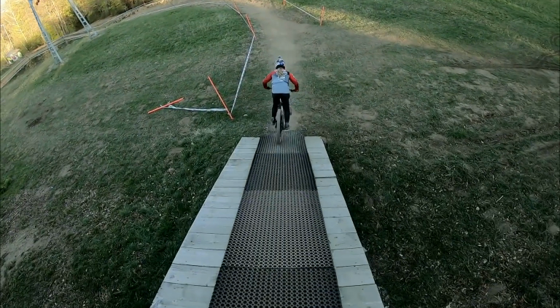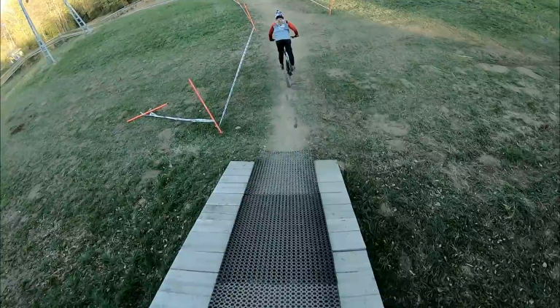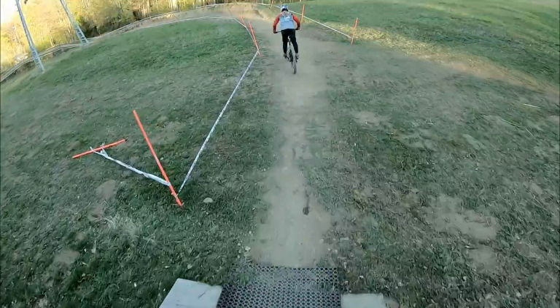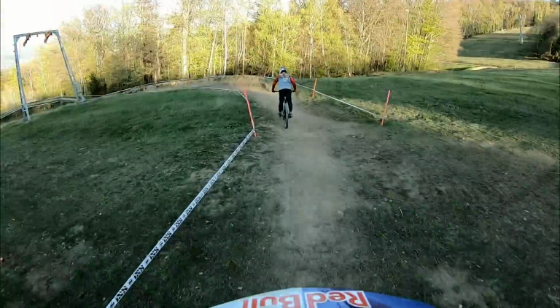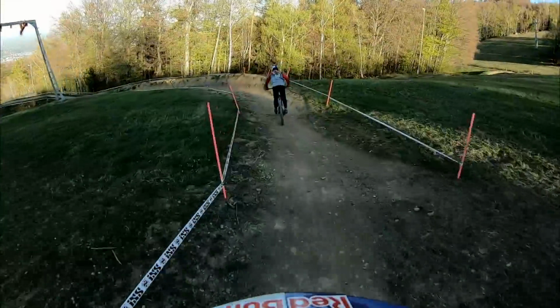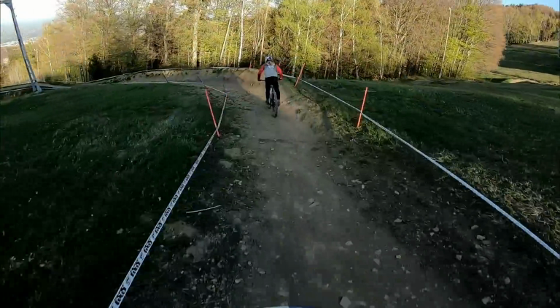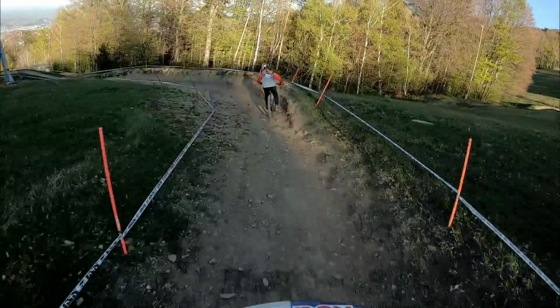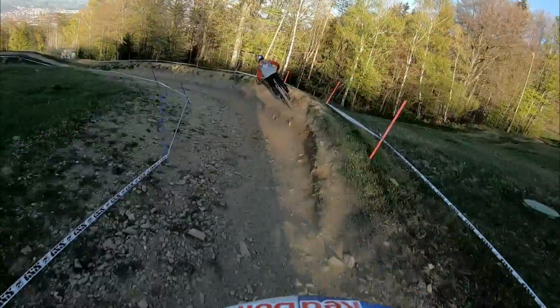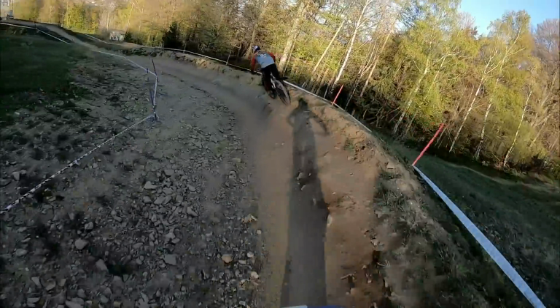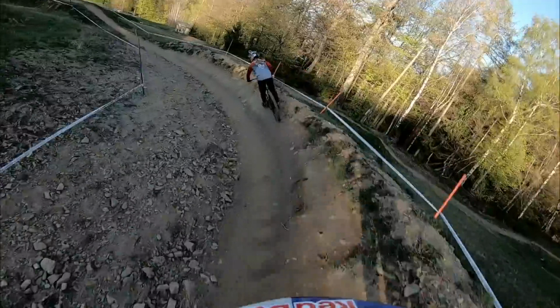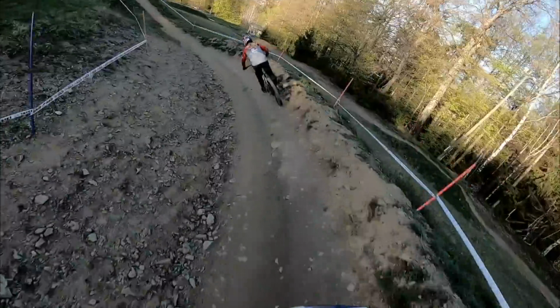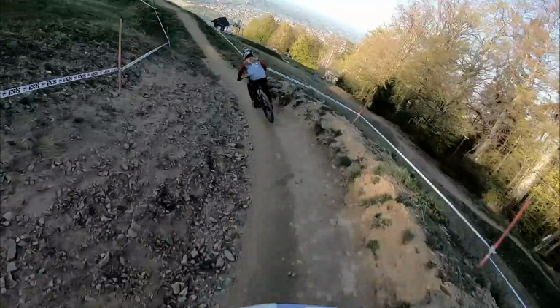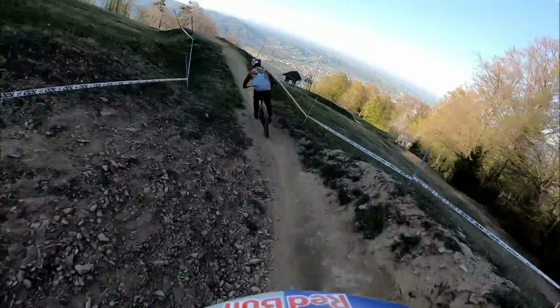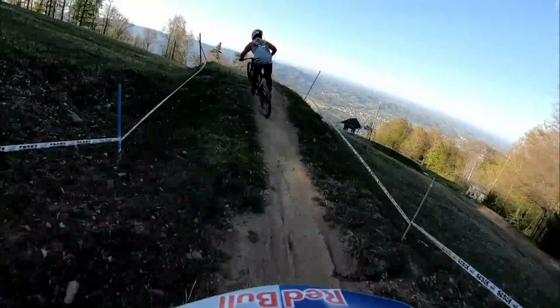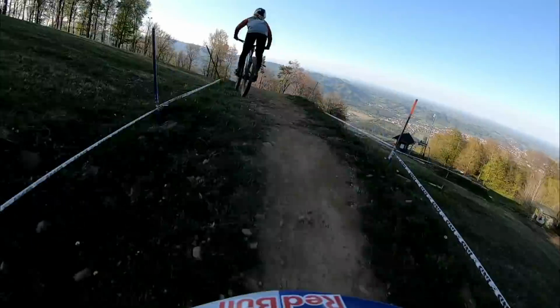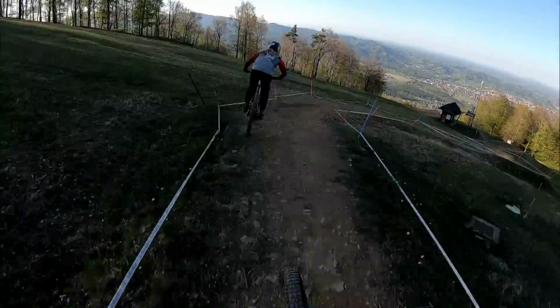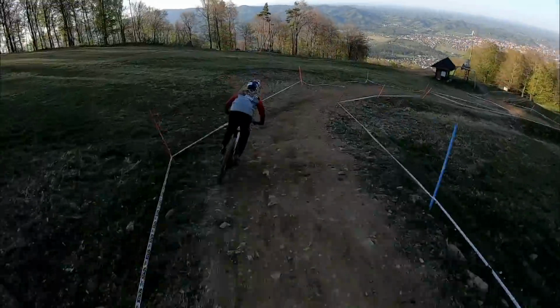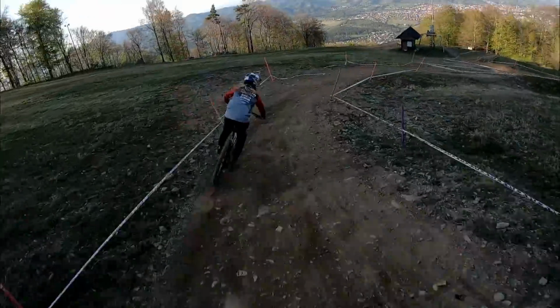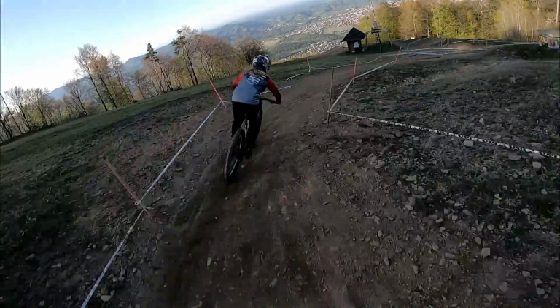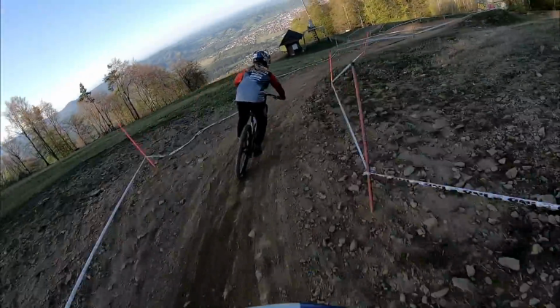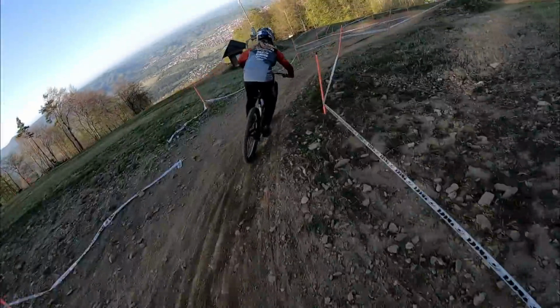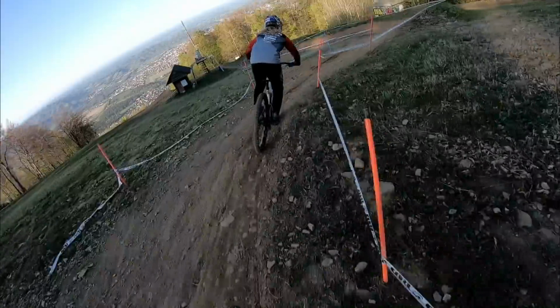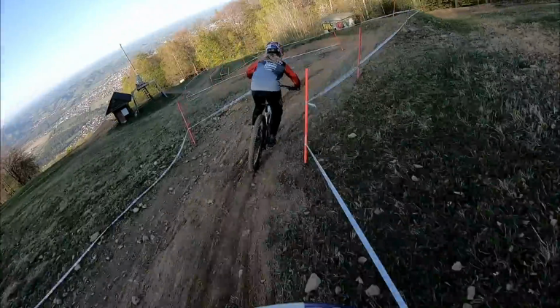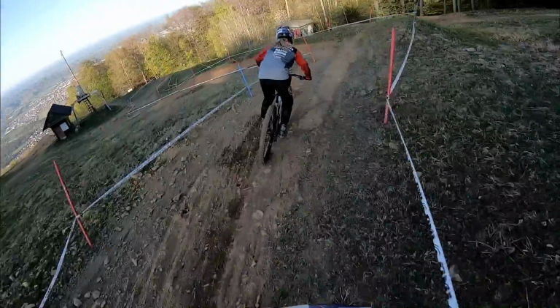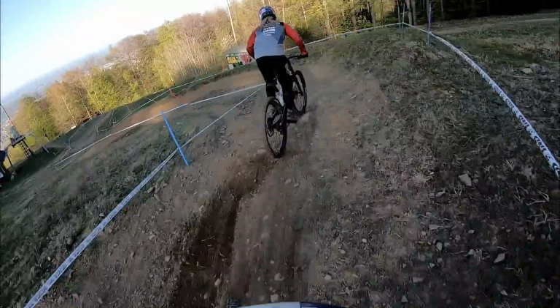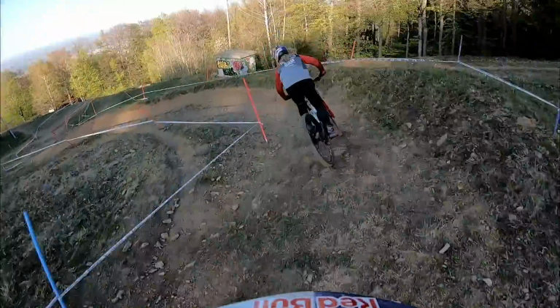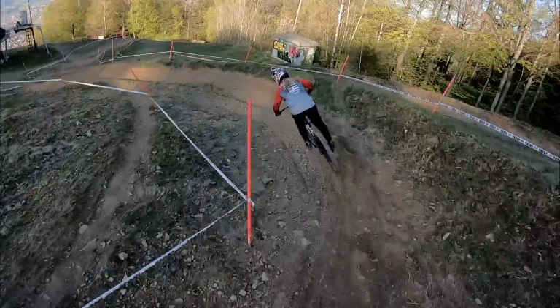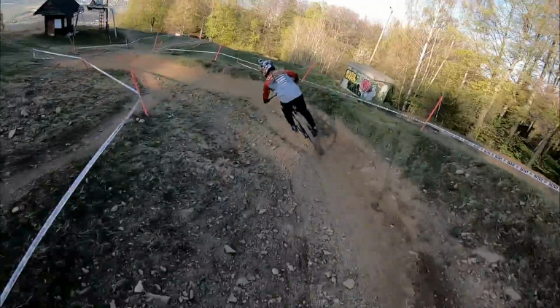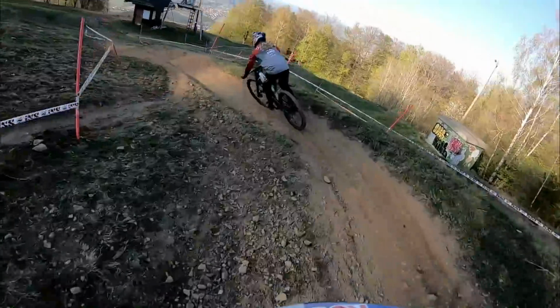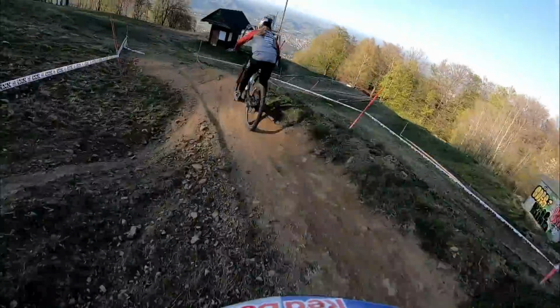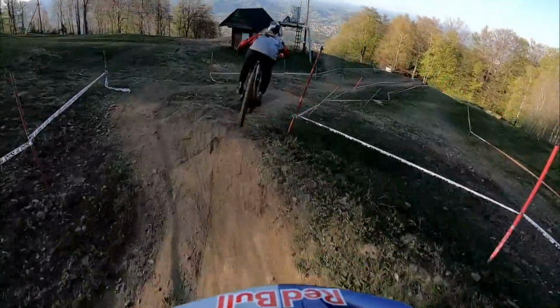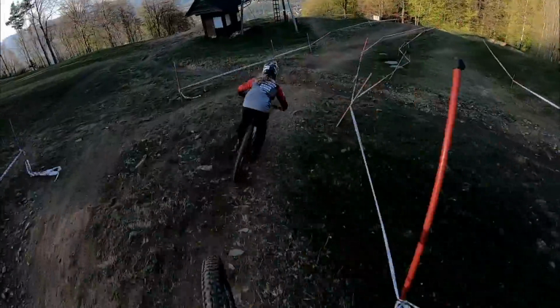First drop in, we've got a nice big berm here, a little sender set up wide for this sketchy corner inside over this berm.